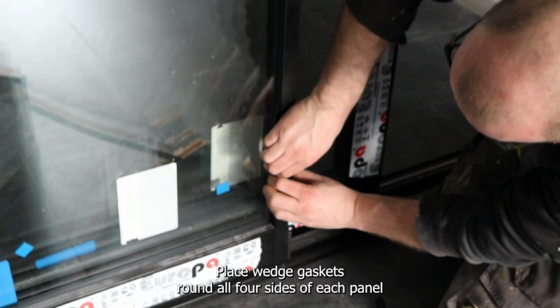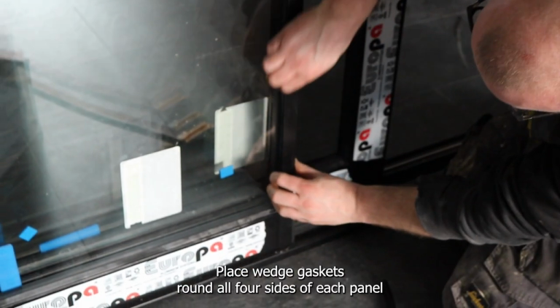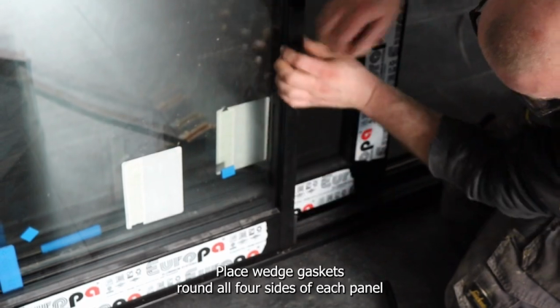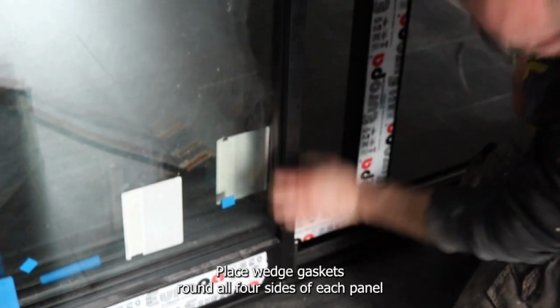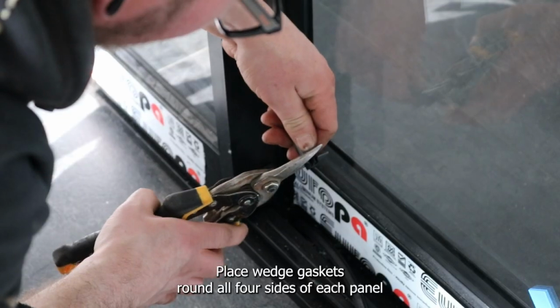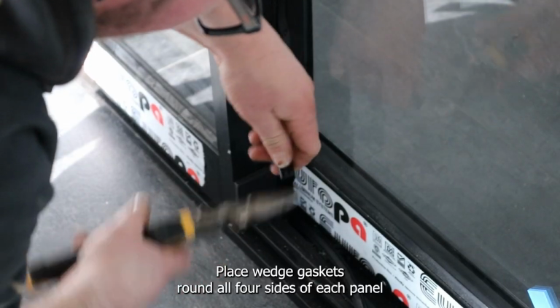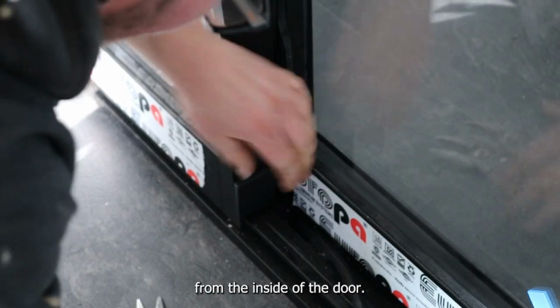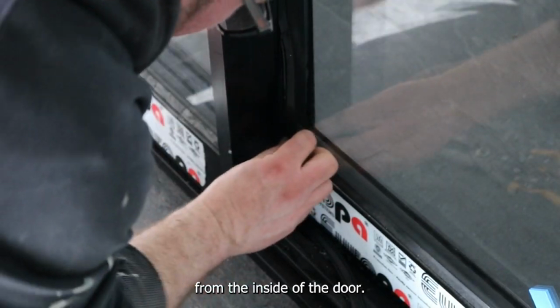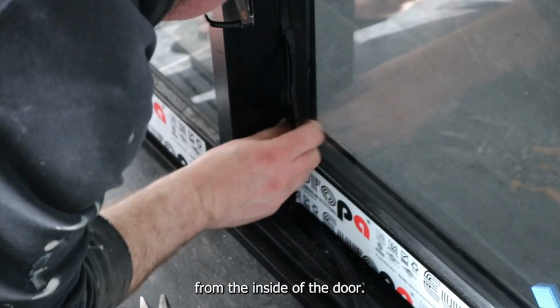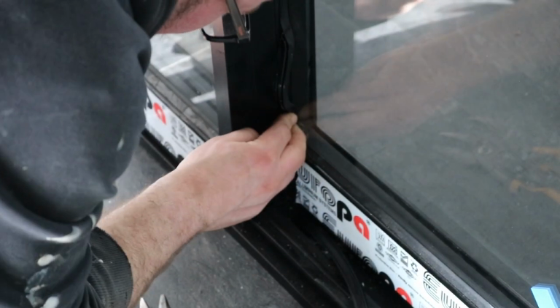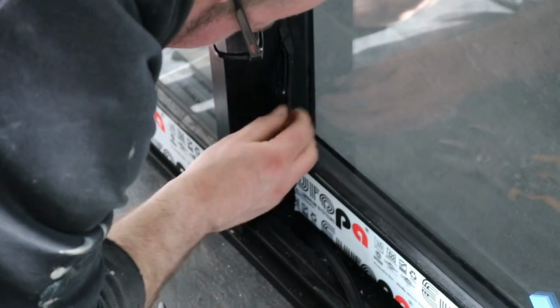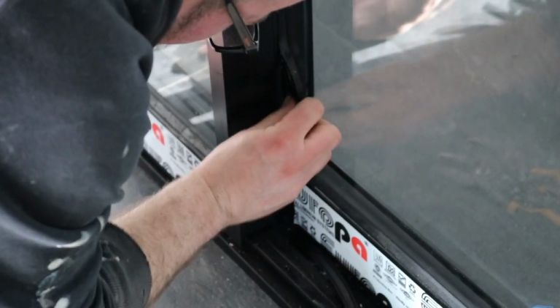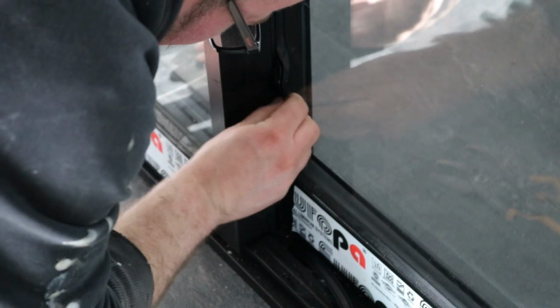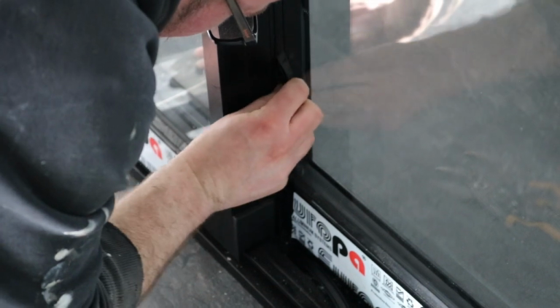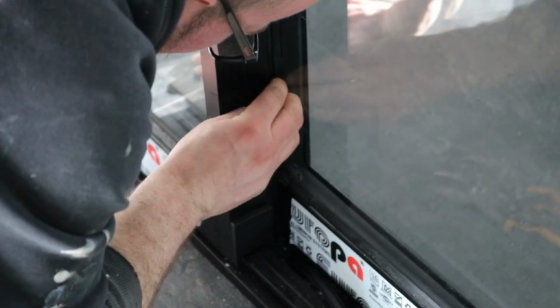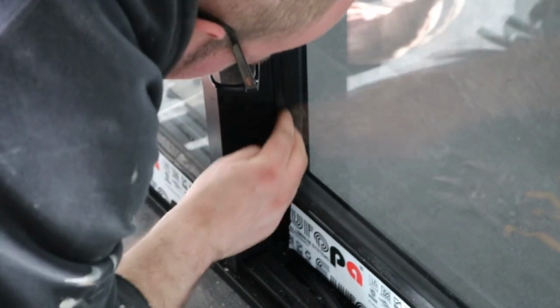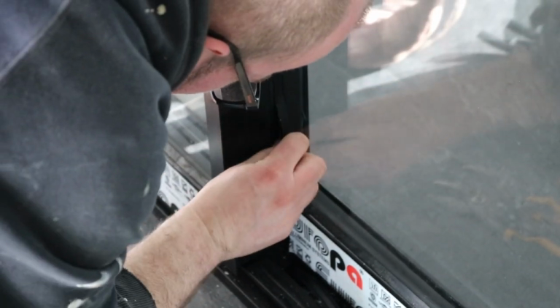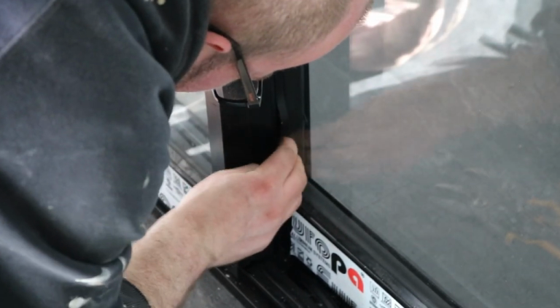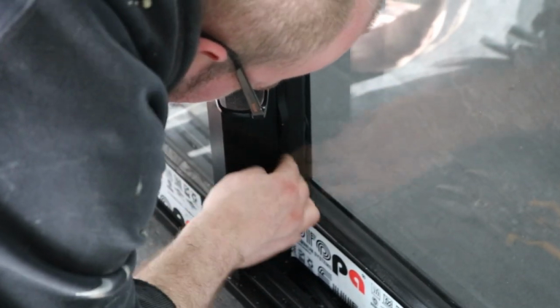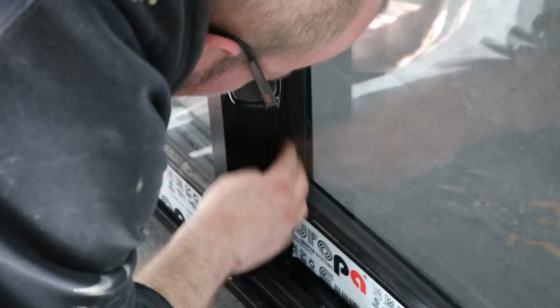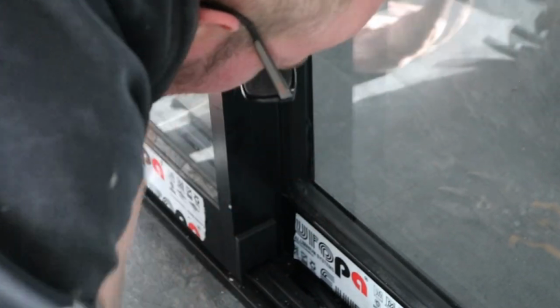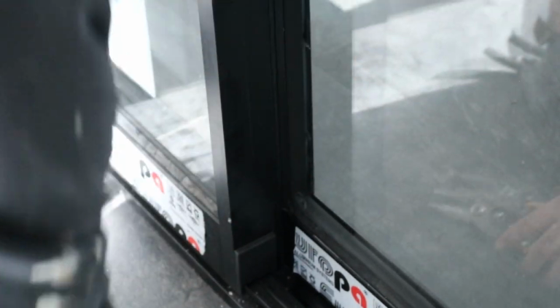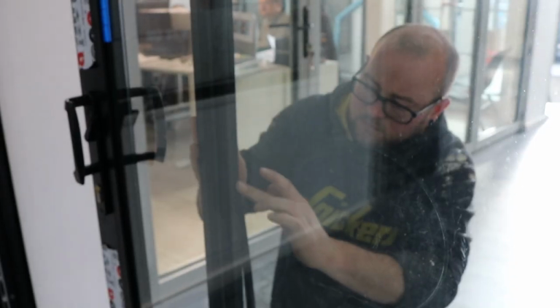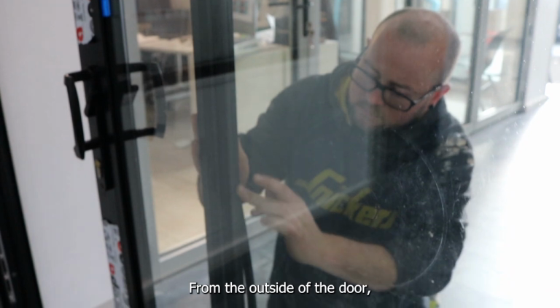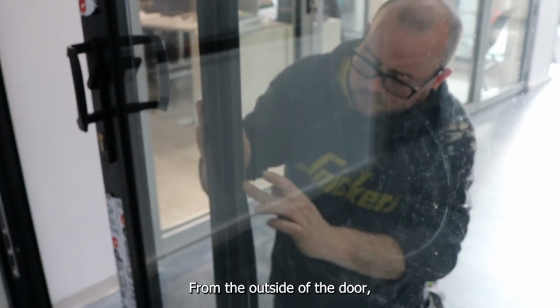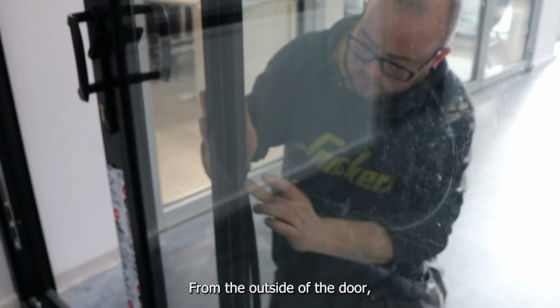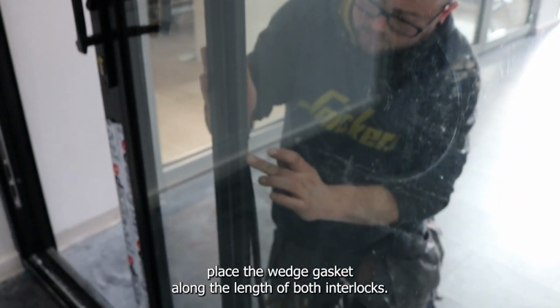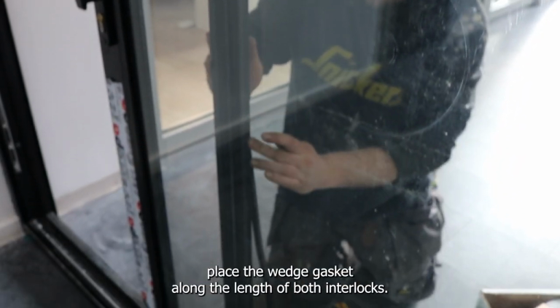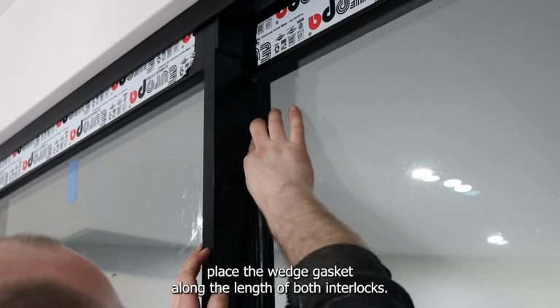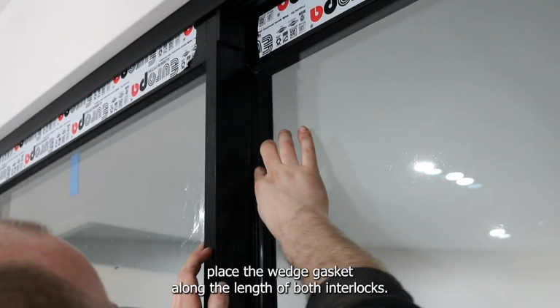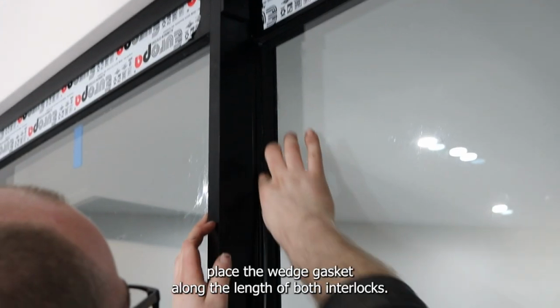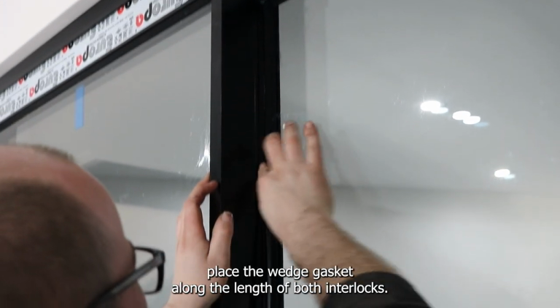Place wedge gaskets round all four sides of each panel from the inside of the door. From the outside of the door, place the wedge gasket along the length of both interlocks.